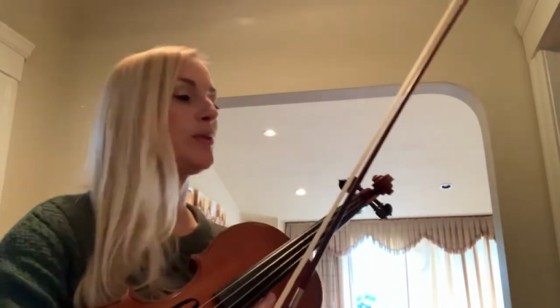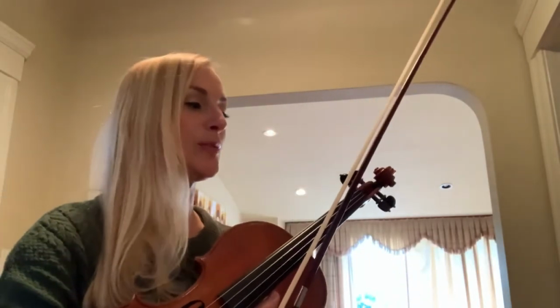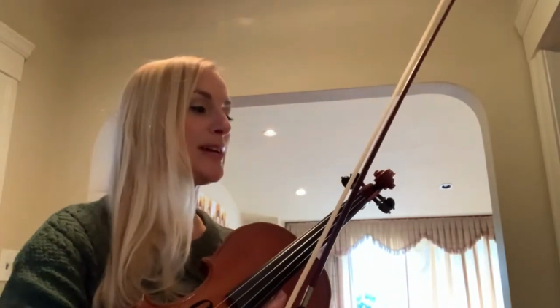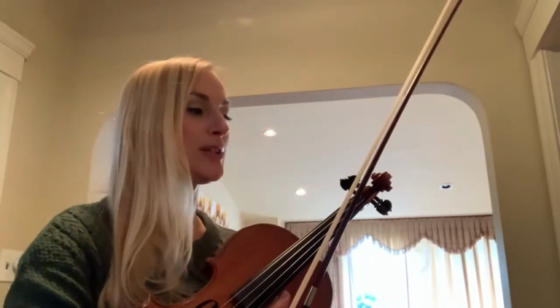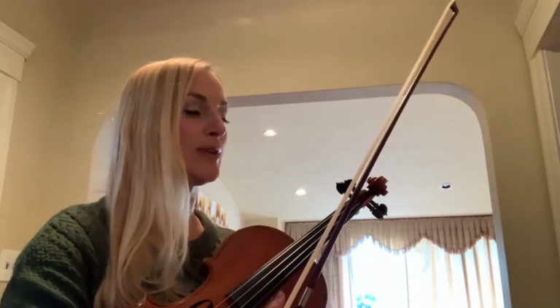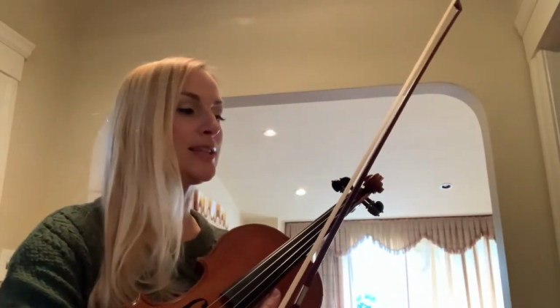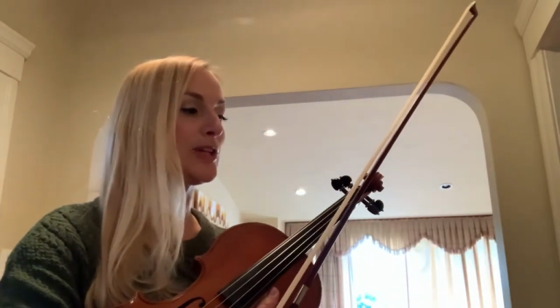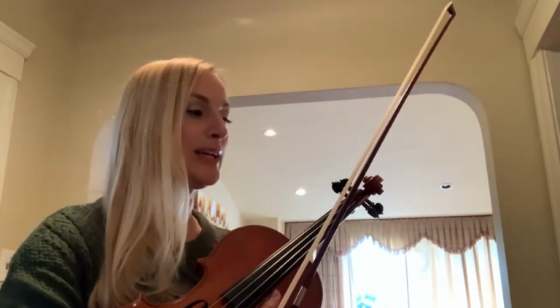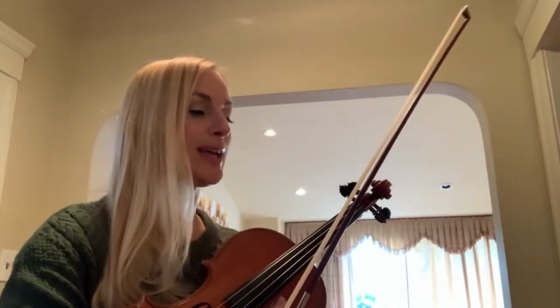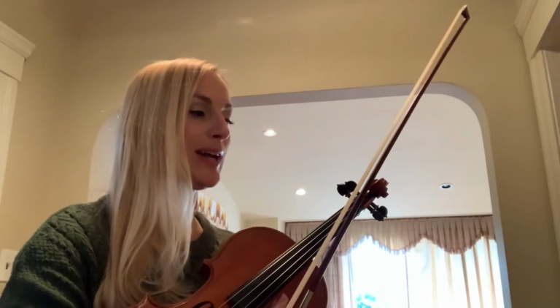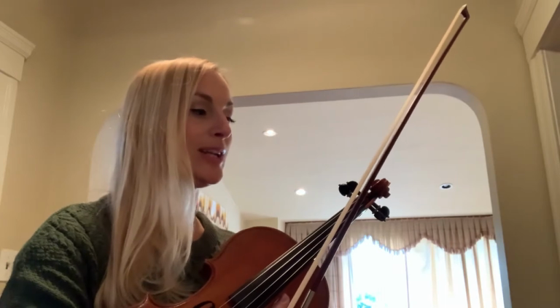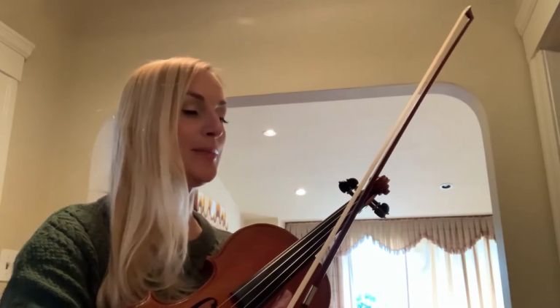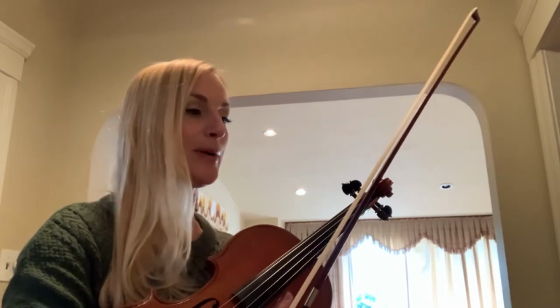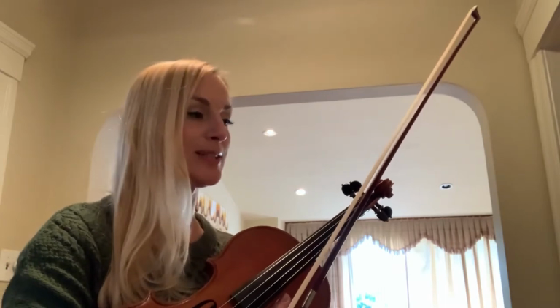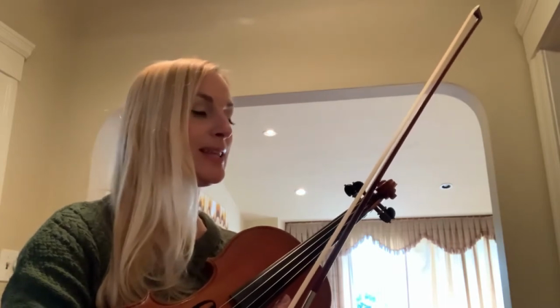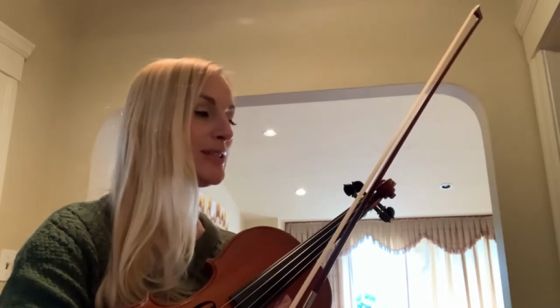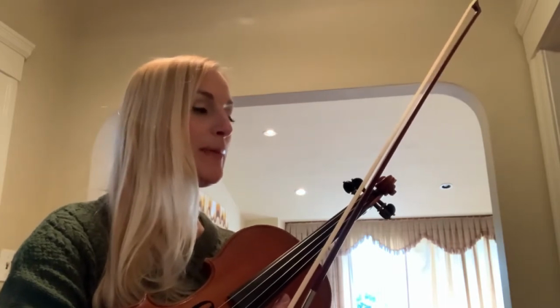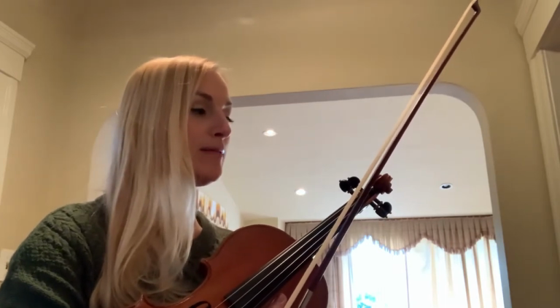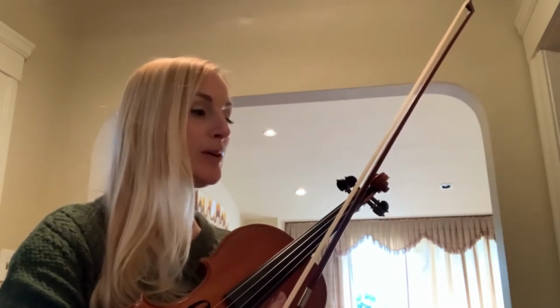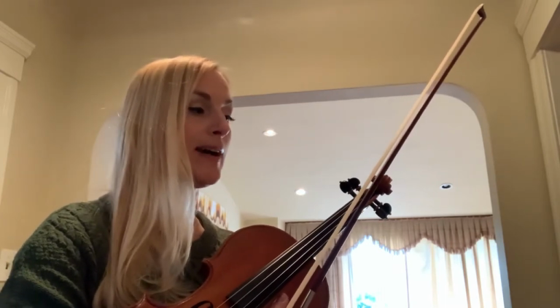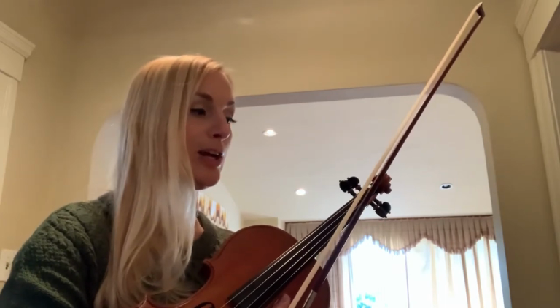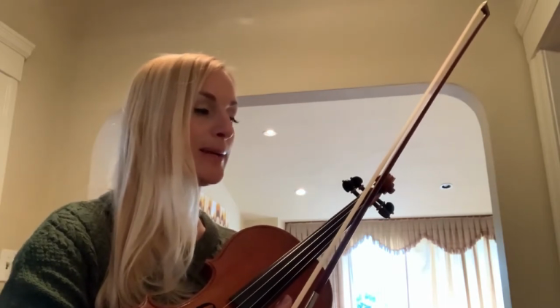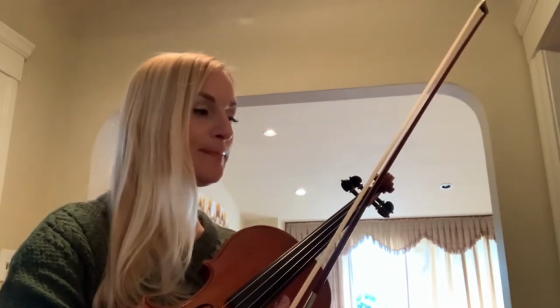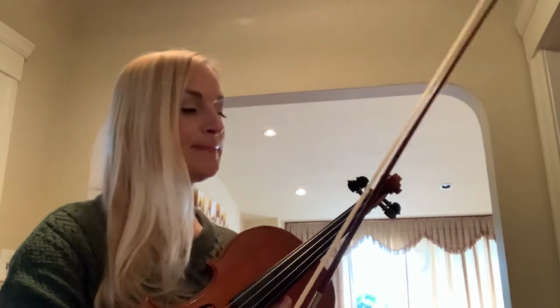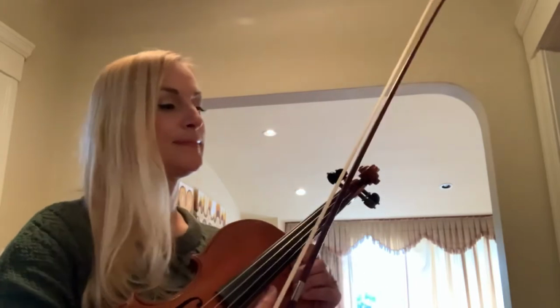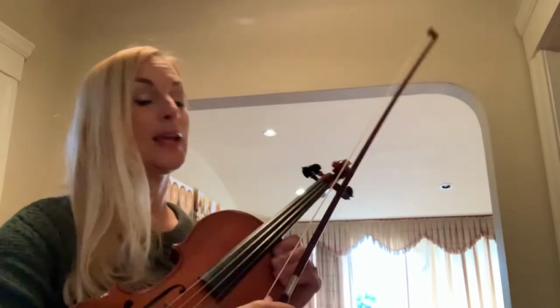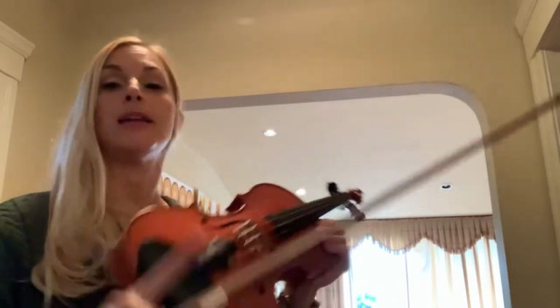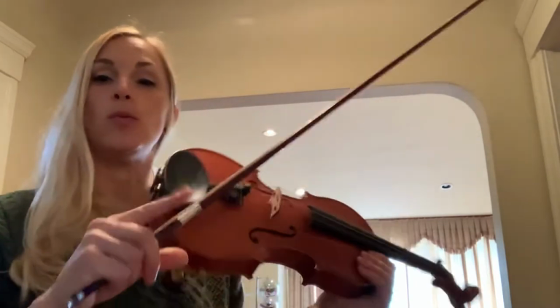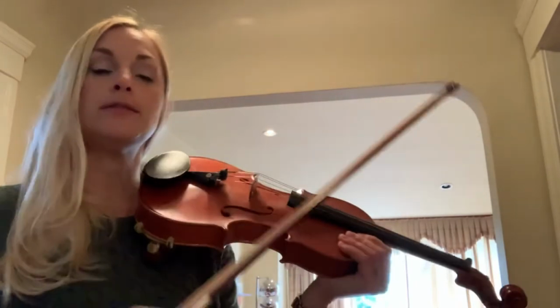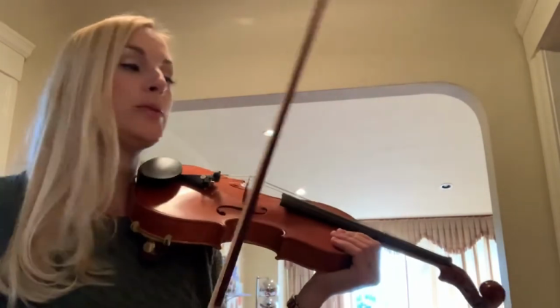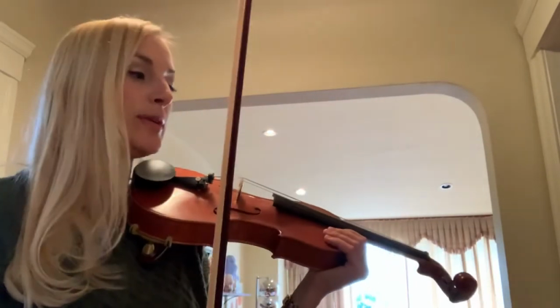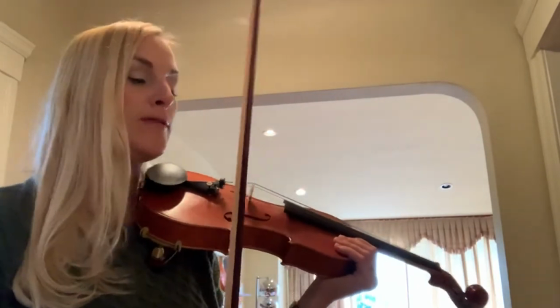Note the three measures of rest in the viola and violin harmony part. This is B part, viola and violin harmony. And a one, two, three, four.